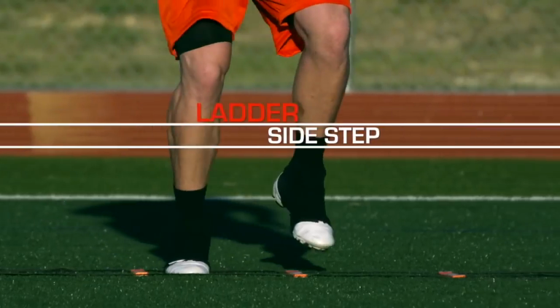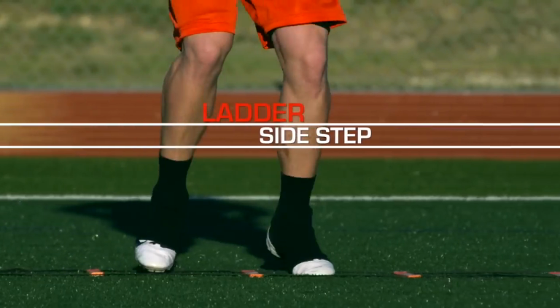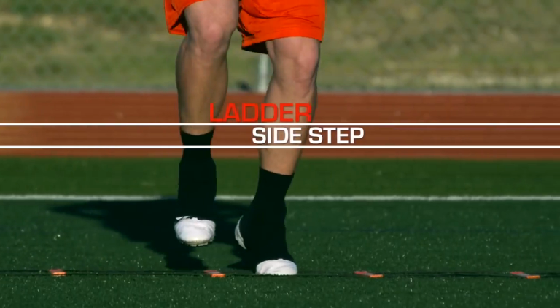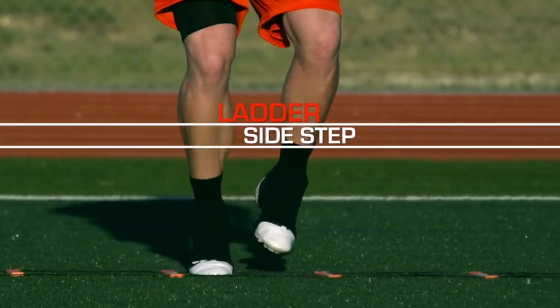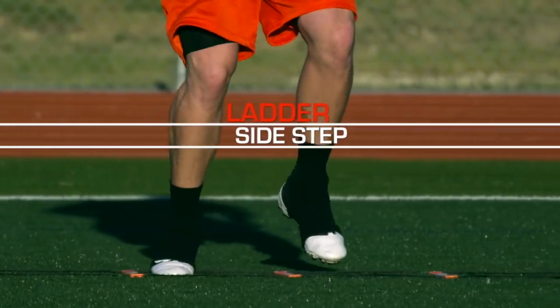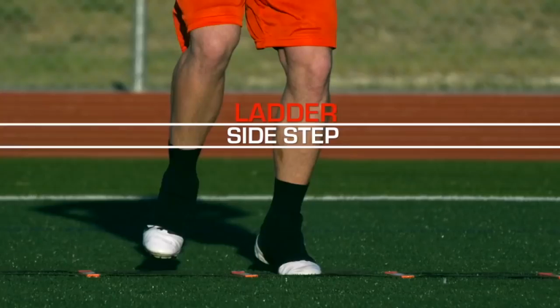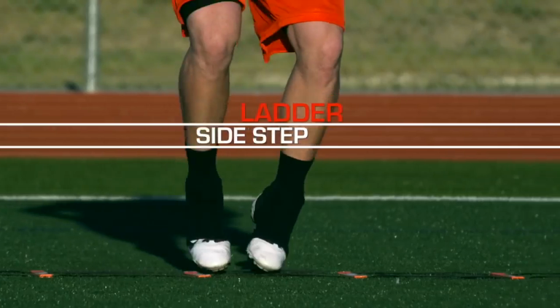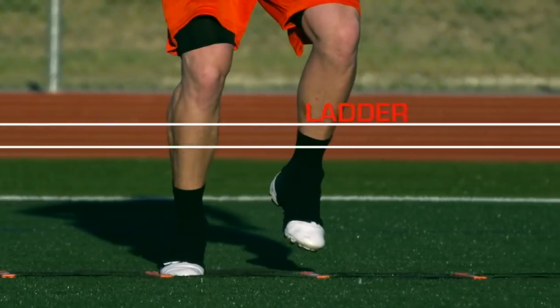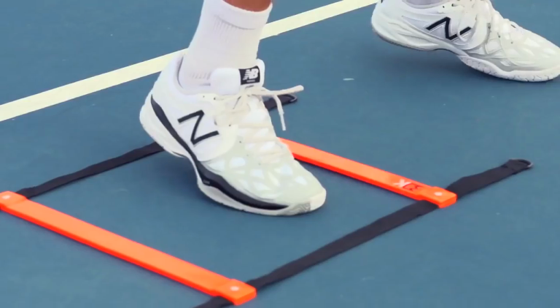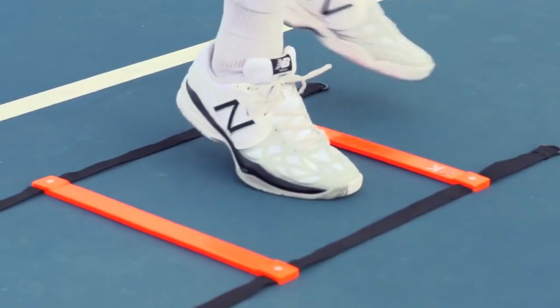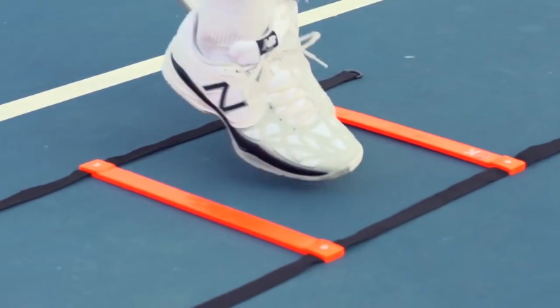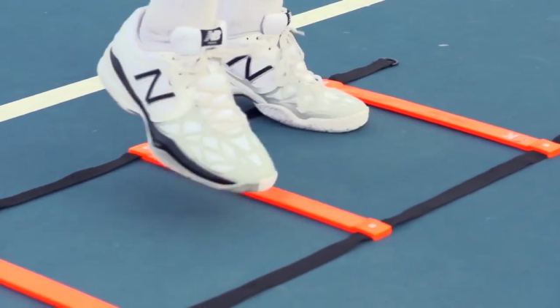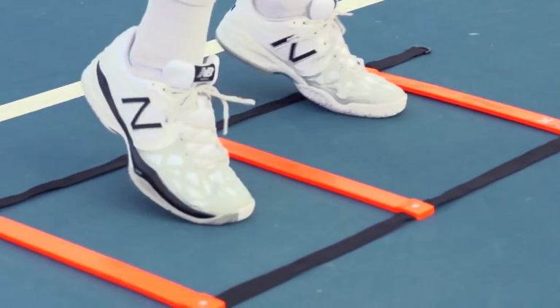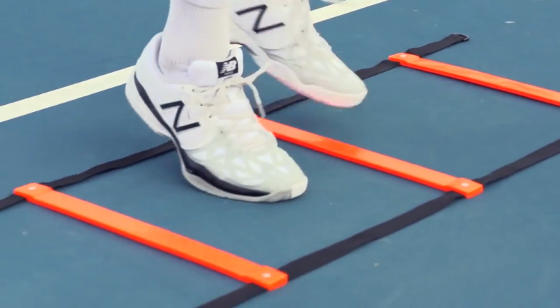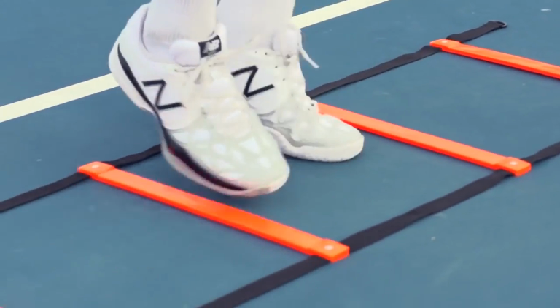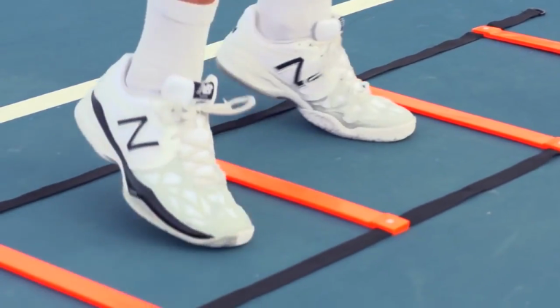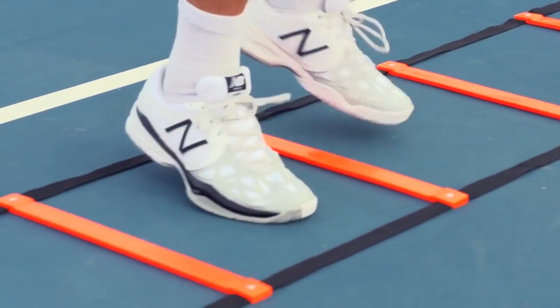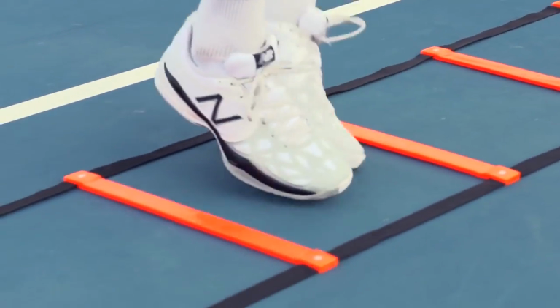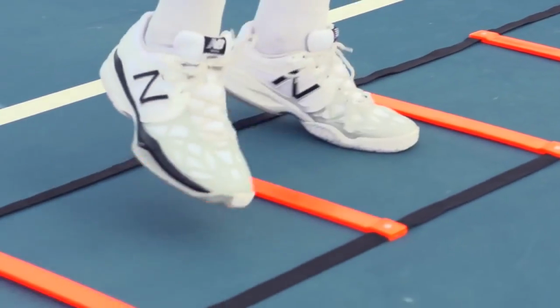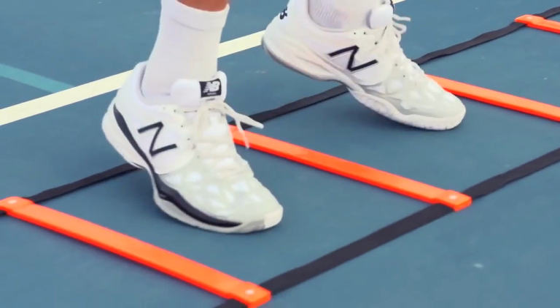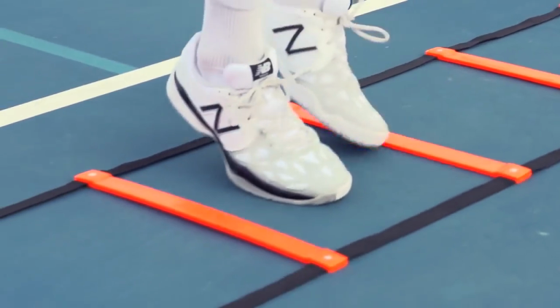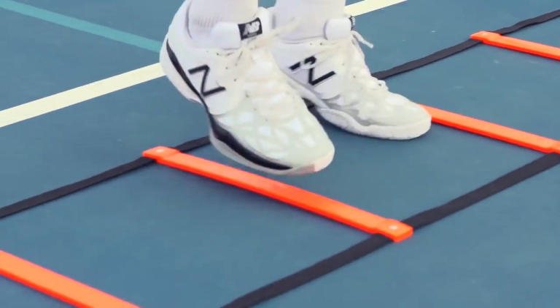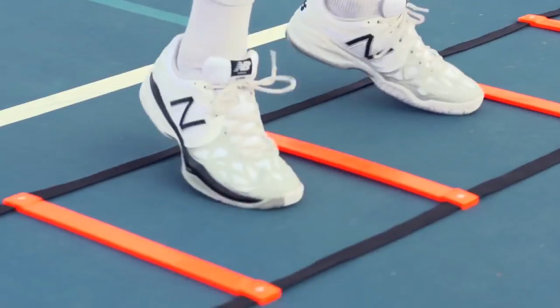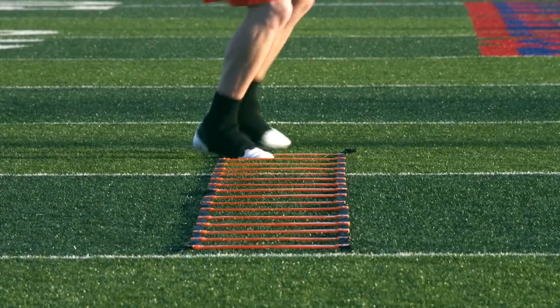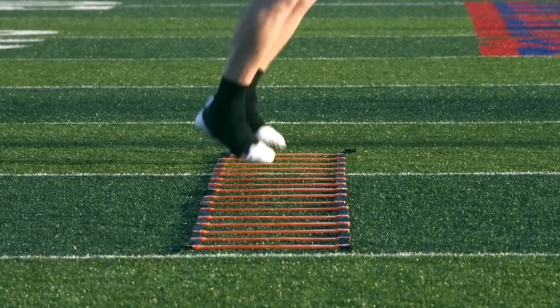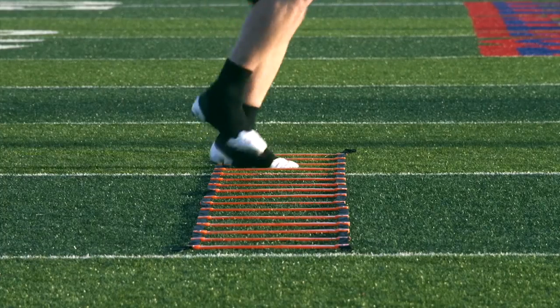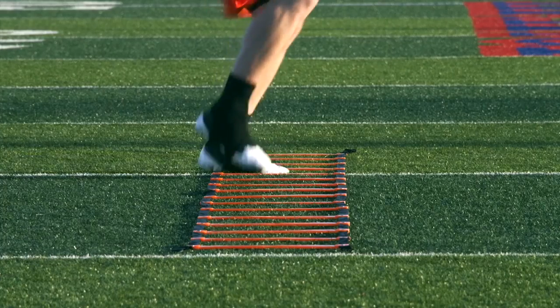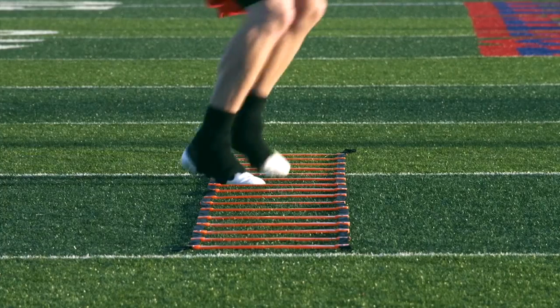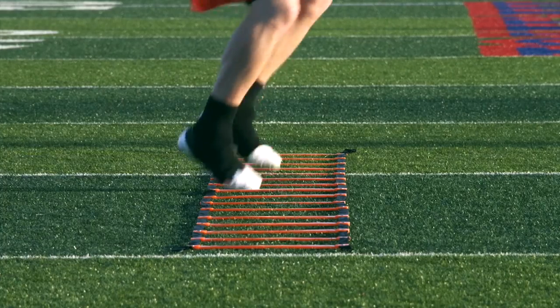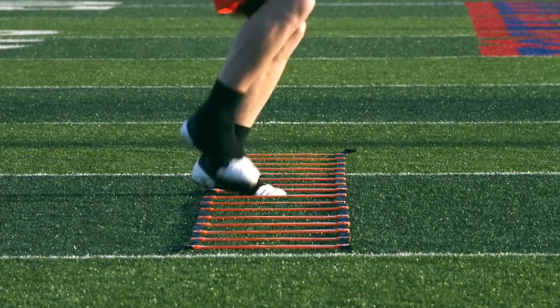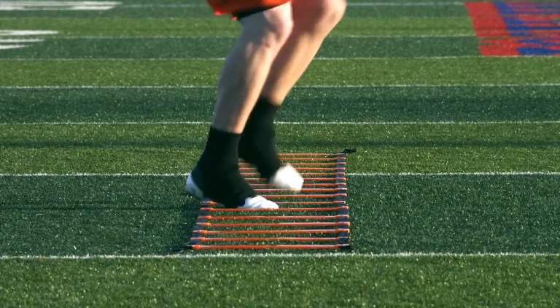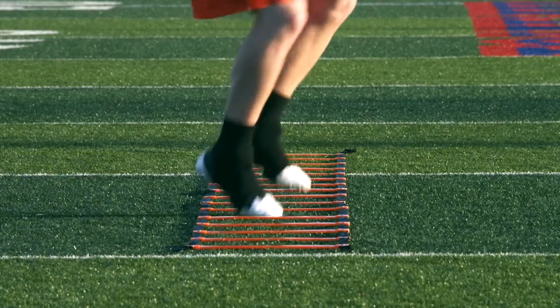Side step. A very good drill that can be tricky because as you move in the direction you're going, you want to push off the back foot and not reach with the front foot. Keep your arms at your side, 90 degrees, vibrating.